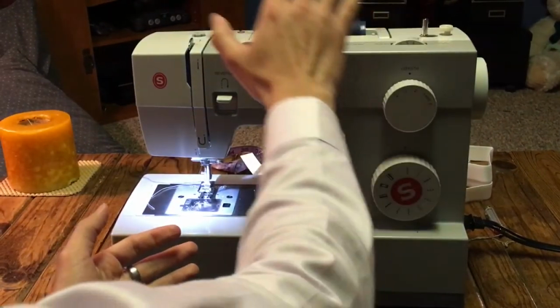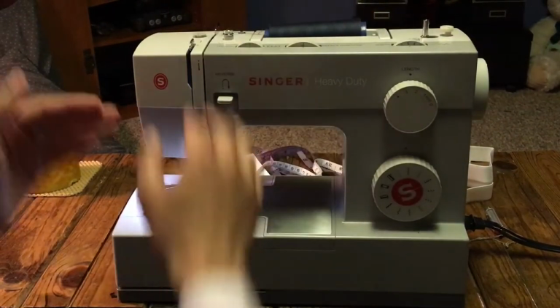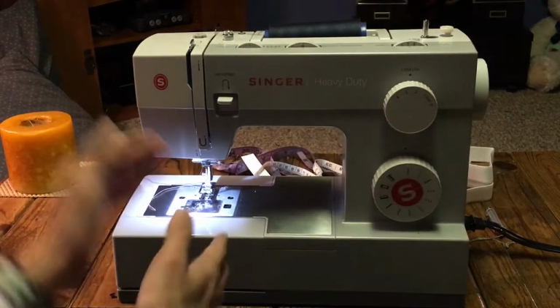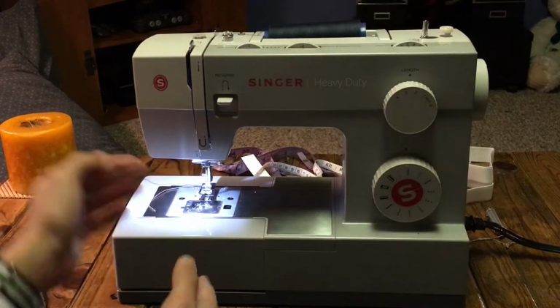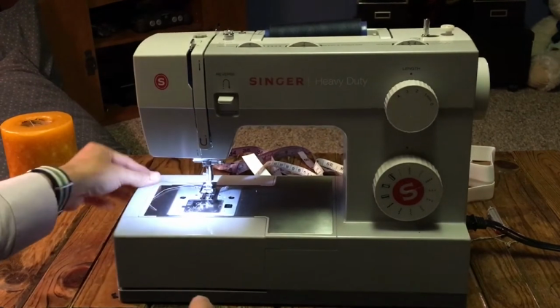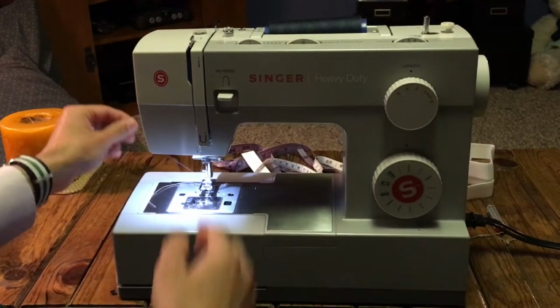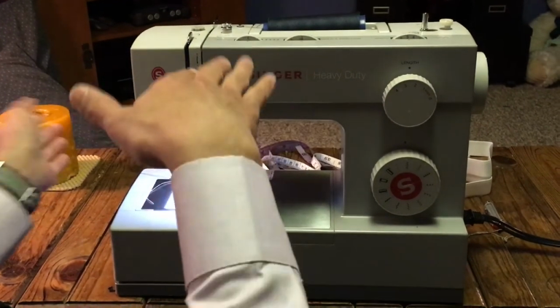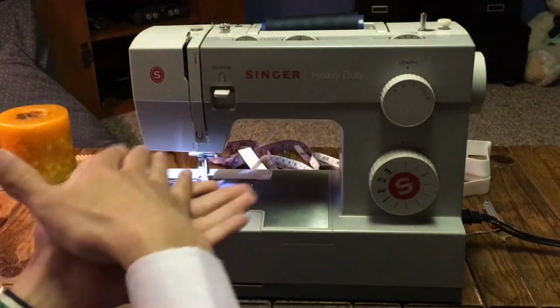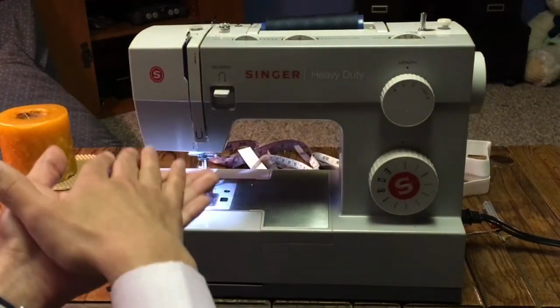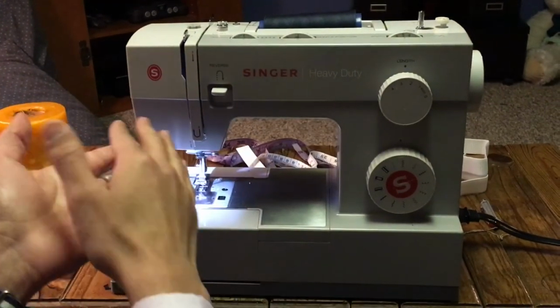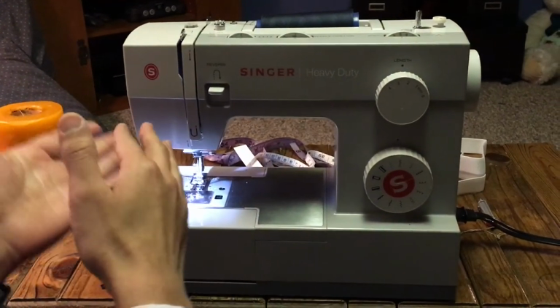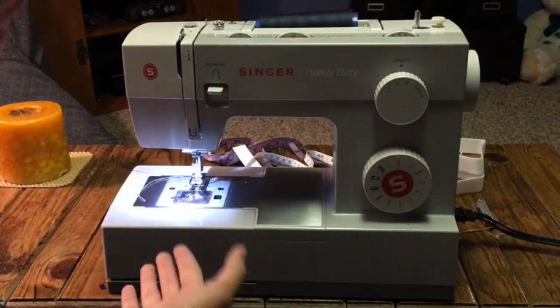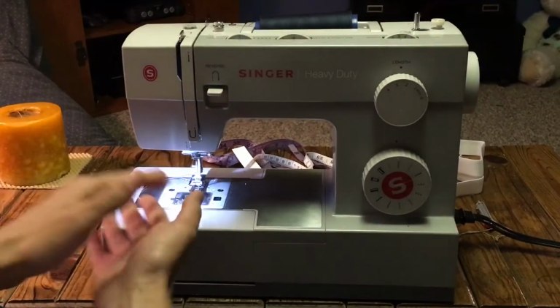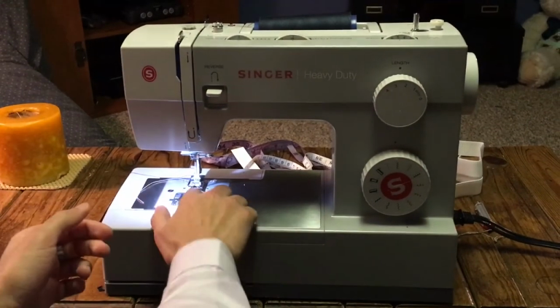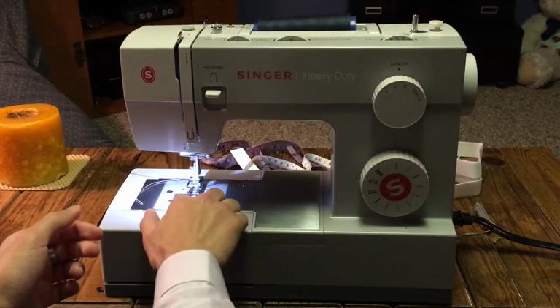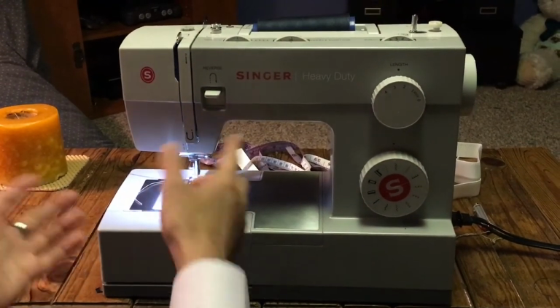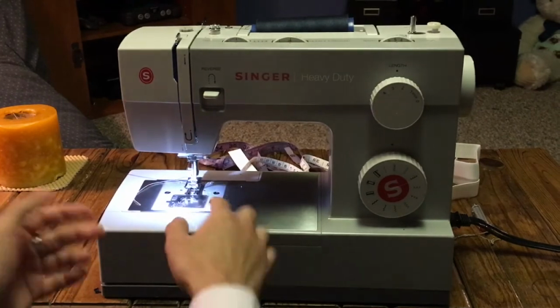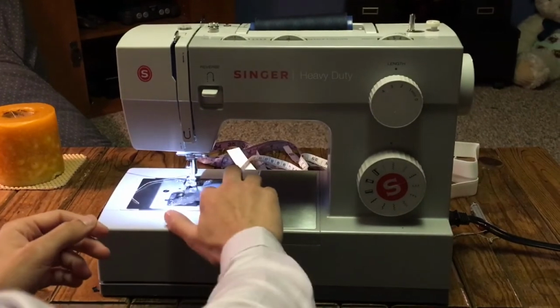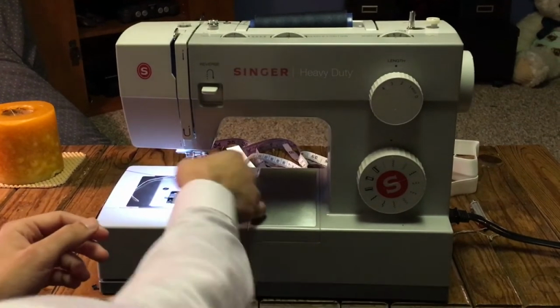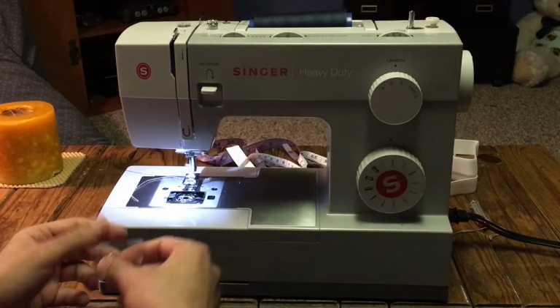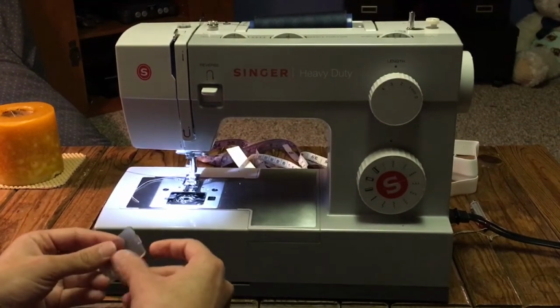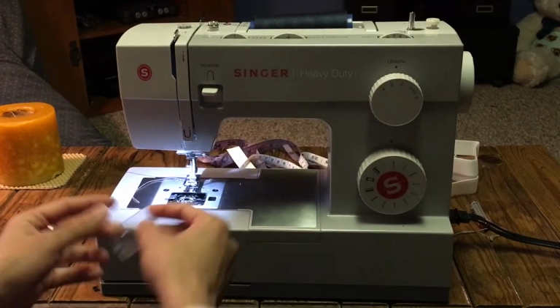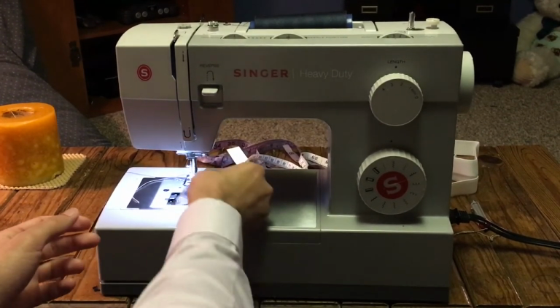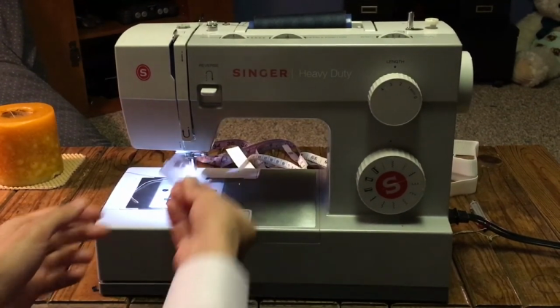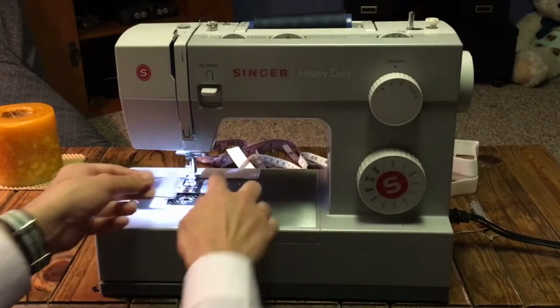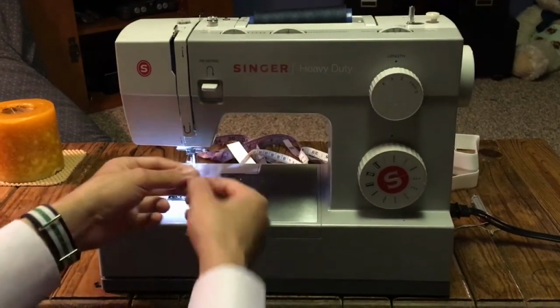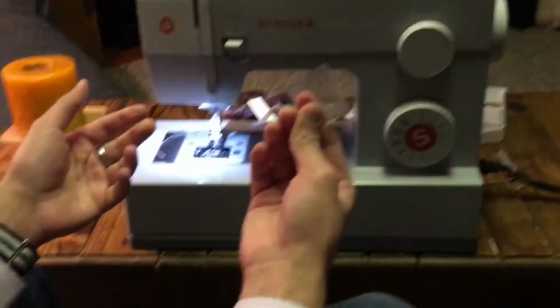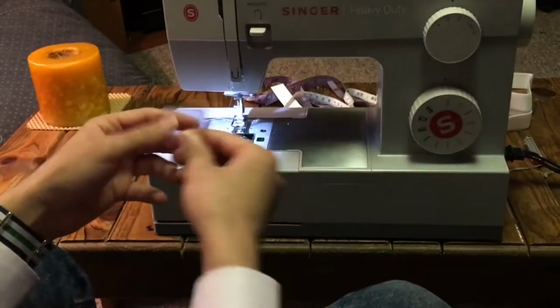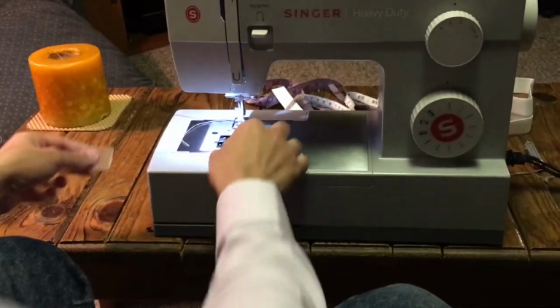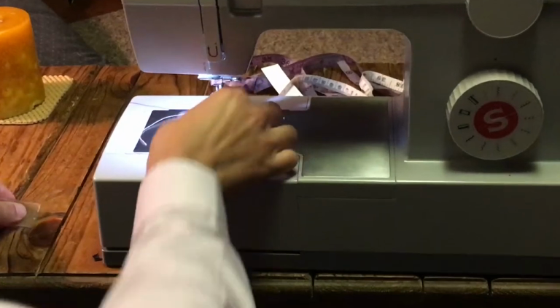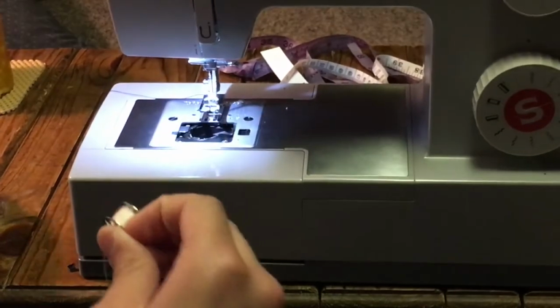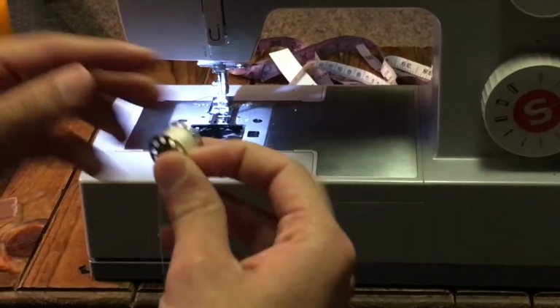That's basically how to thread the top part. As you know, there's a thread that stitches on top of your fabric and a thread at the bottom, so I'll quickly go over how to thread your bobbin. This machine is simple — this part just slides right out and you take your bobbin out. I'll use a white thread so it's different from the top thread.